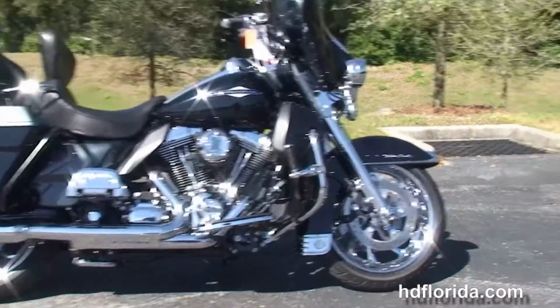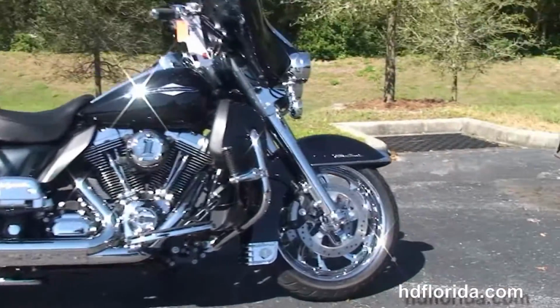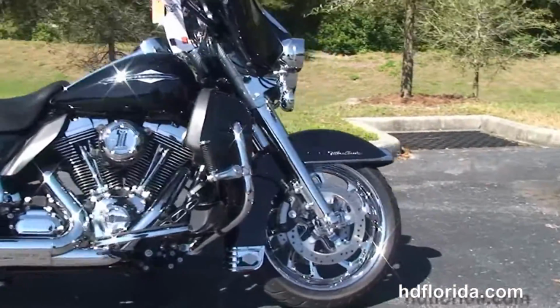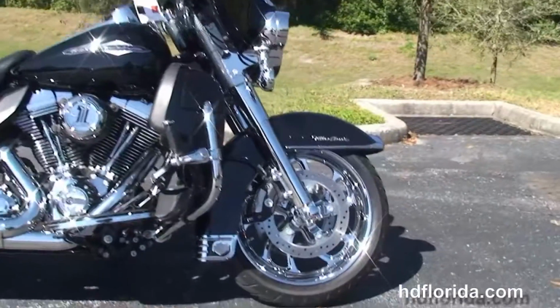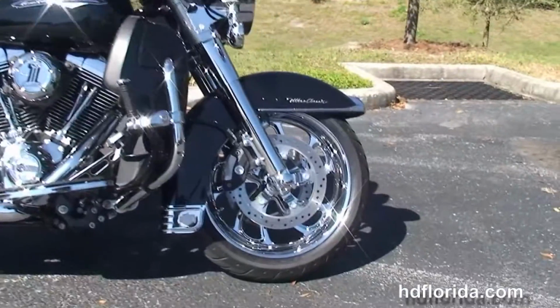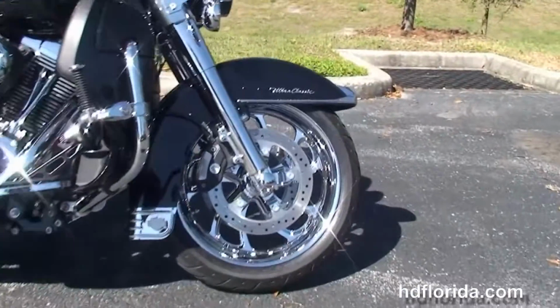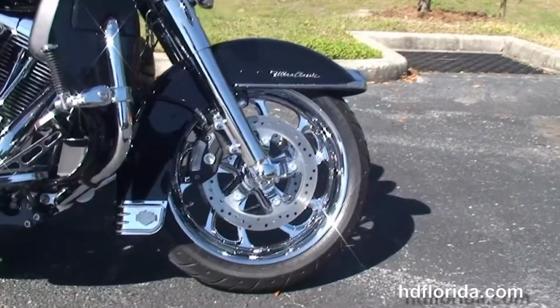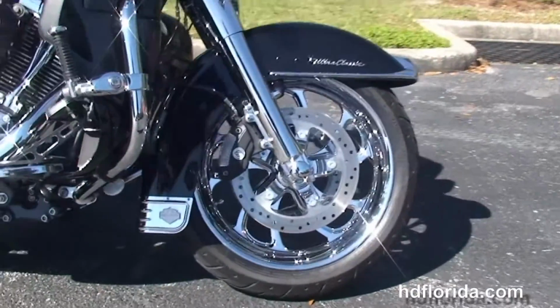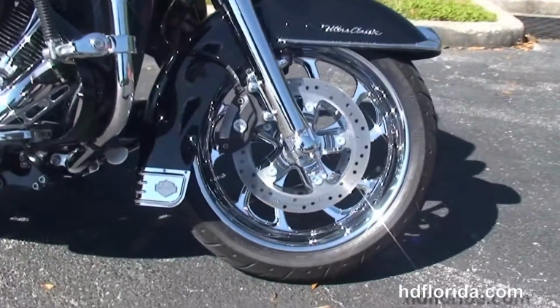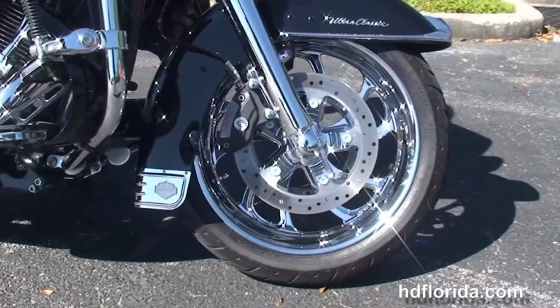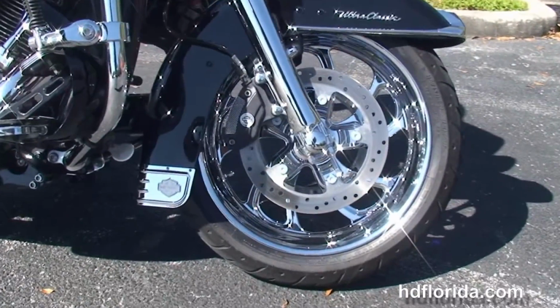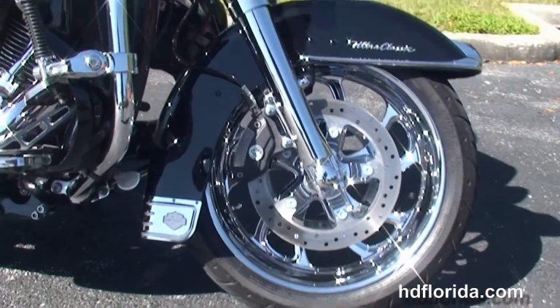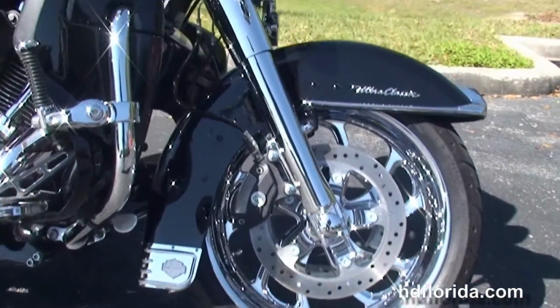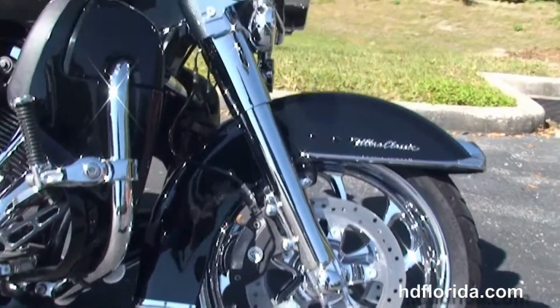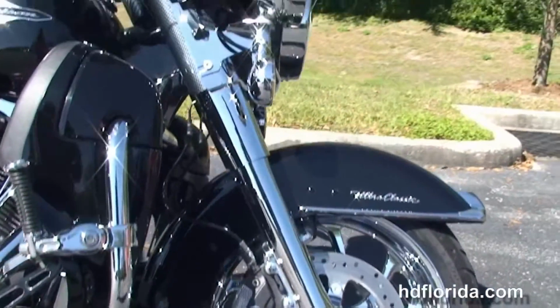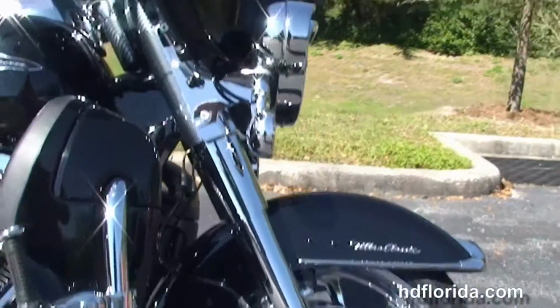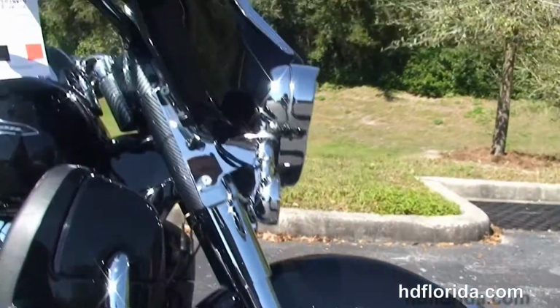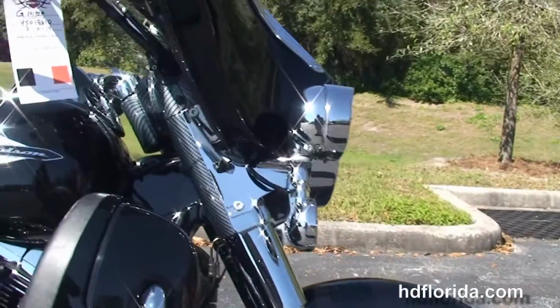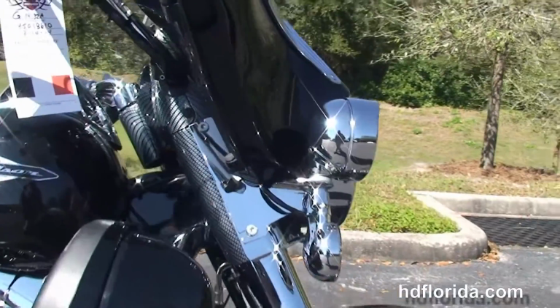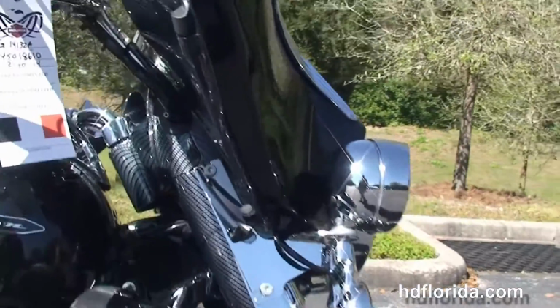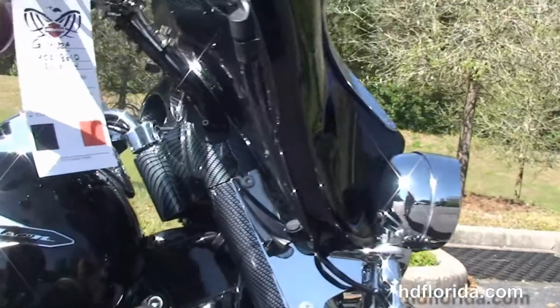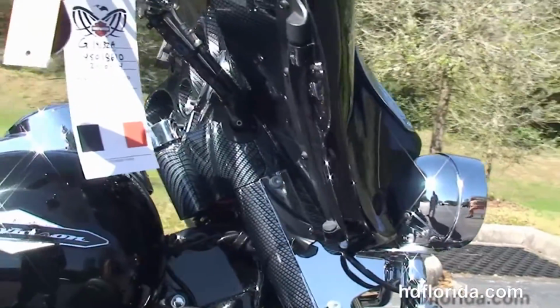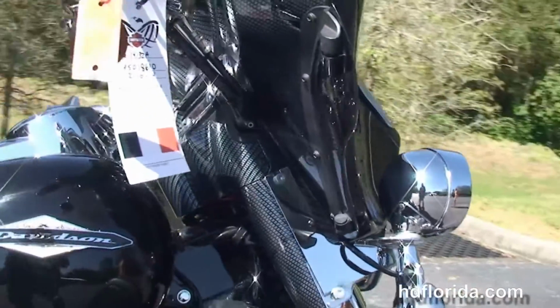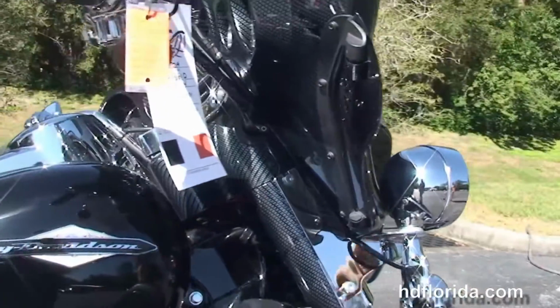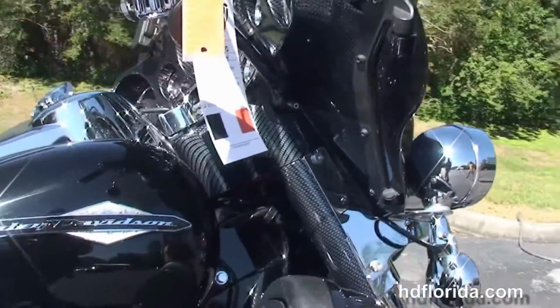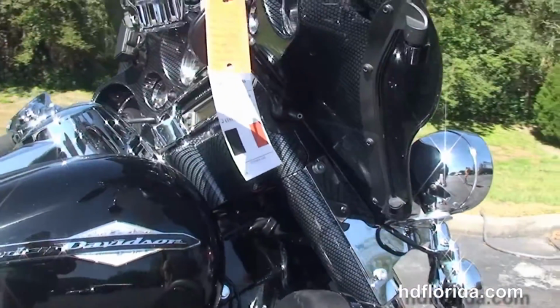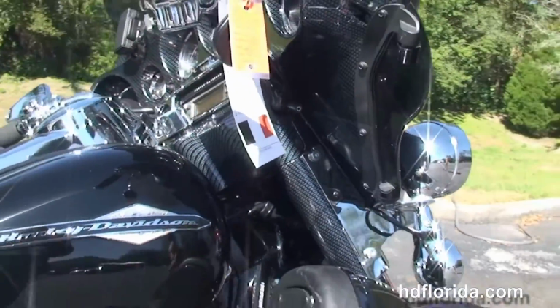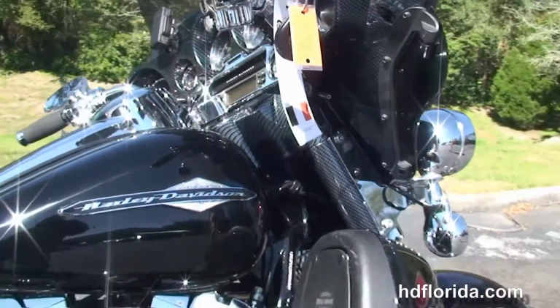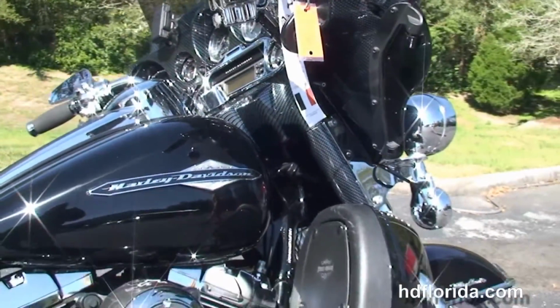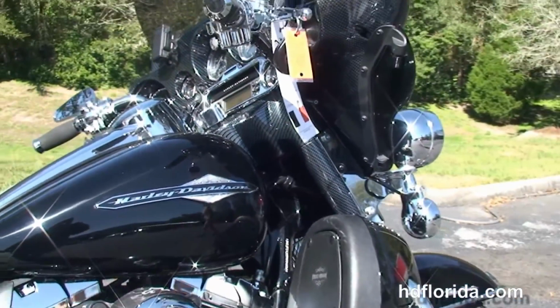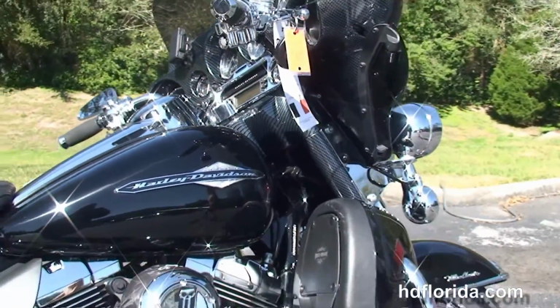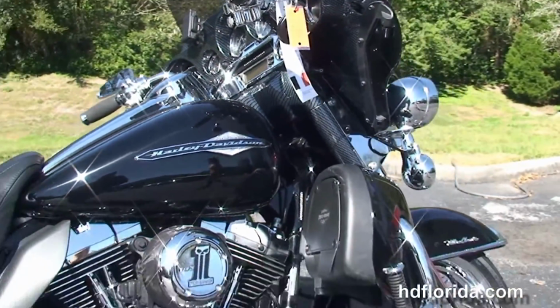We start out front with the upgraded chrome blade wheels, completely chromed out front forks, floating rotors, additional highway pegs, and color match lower fairings.